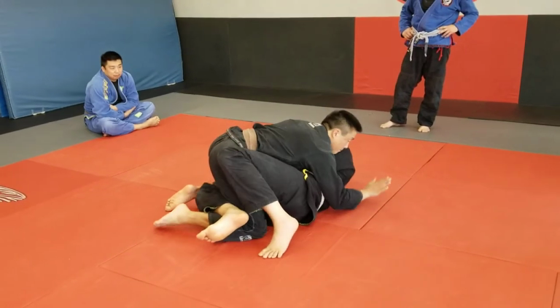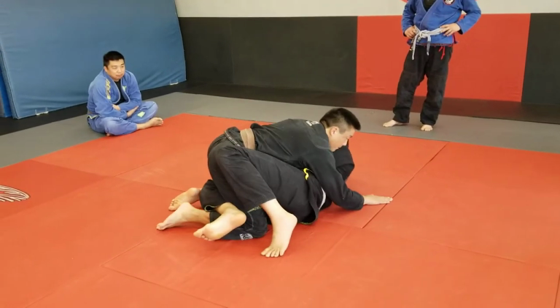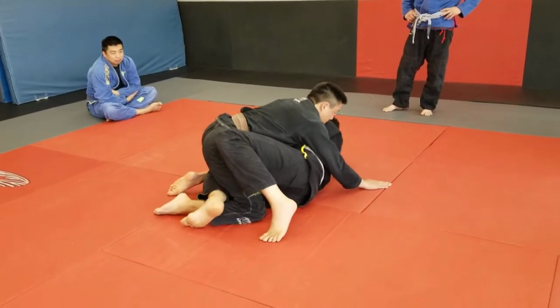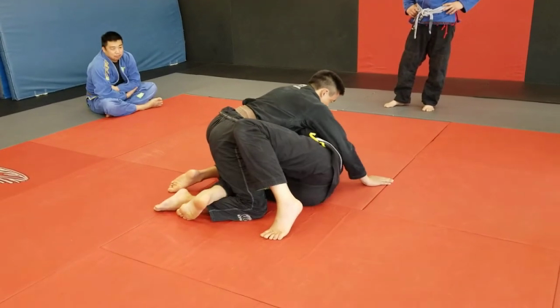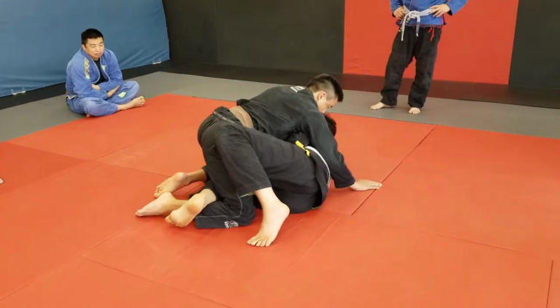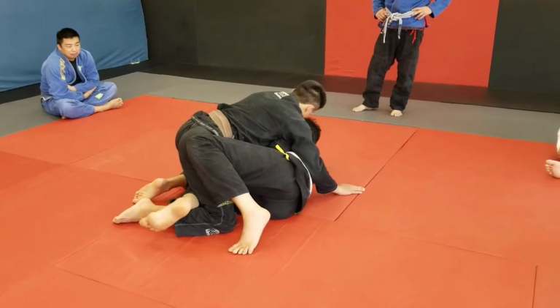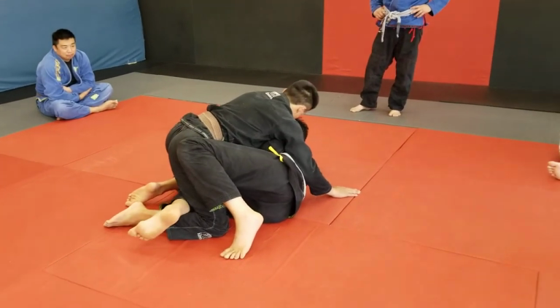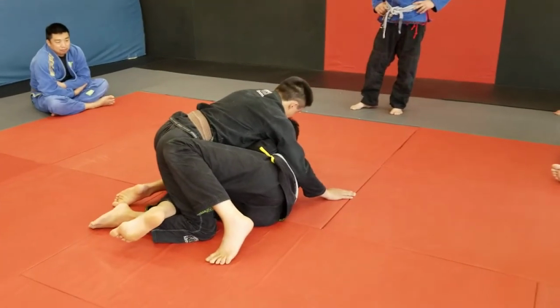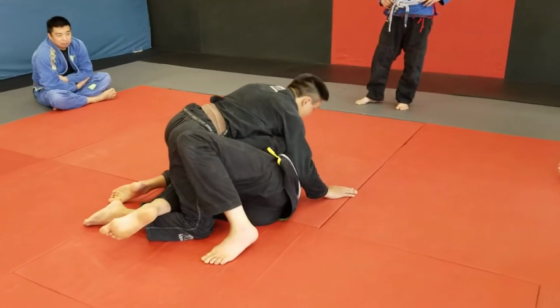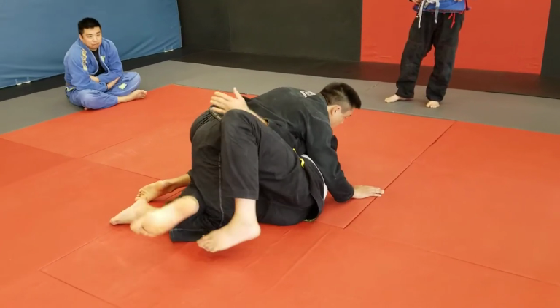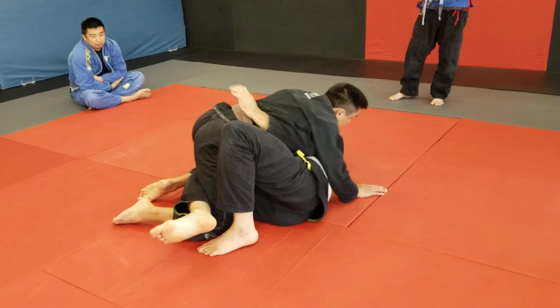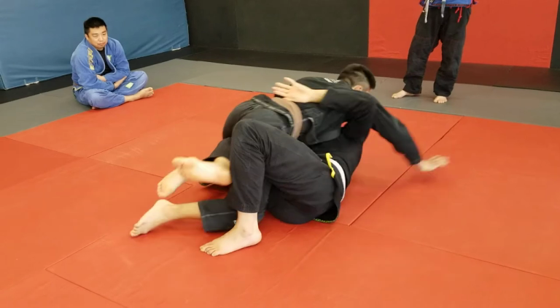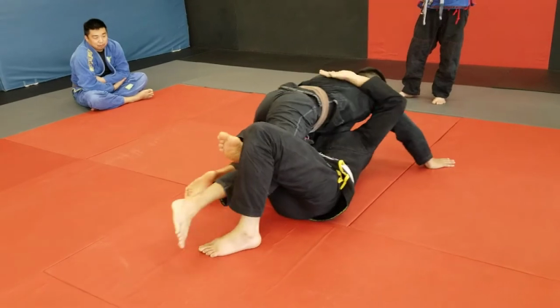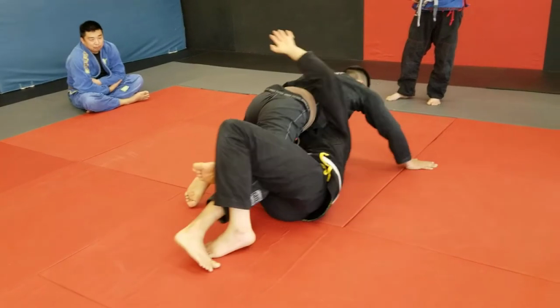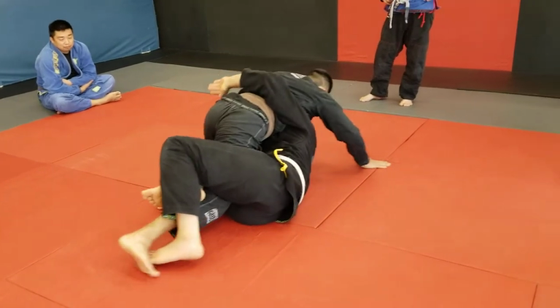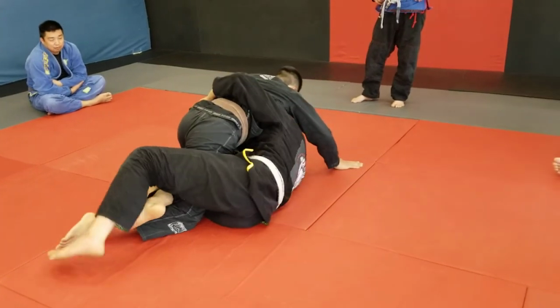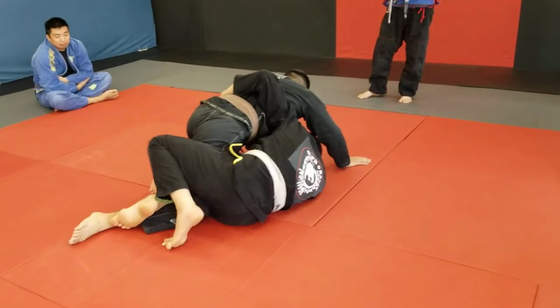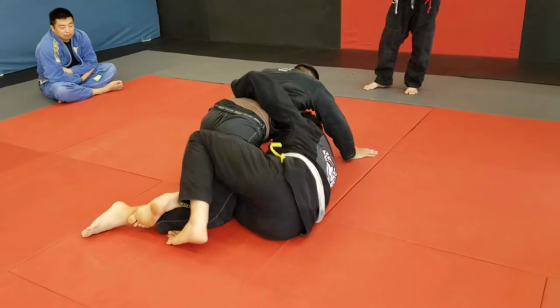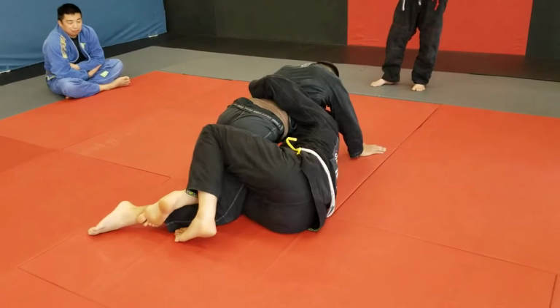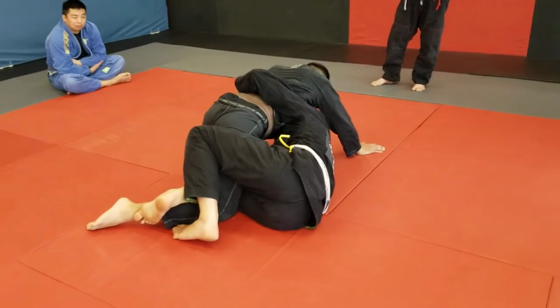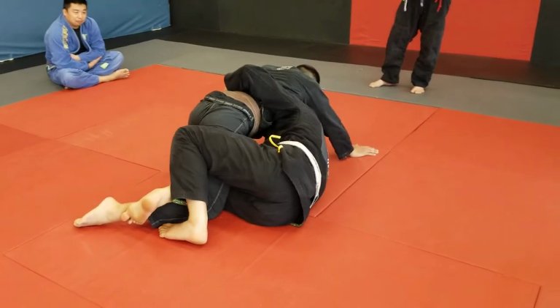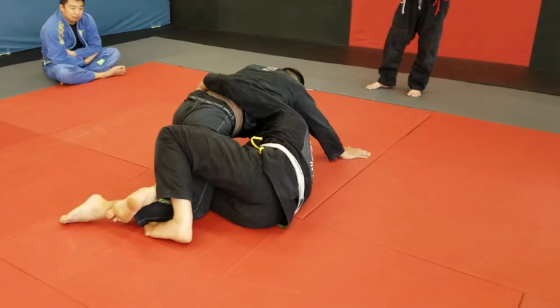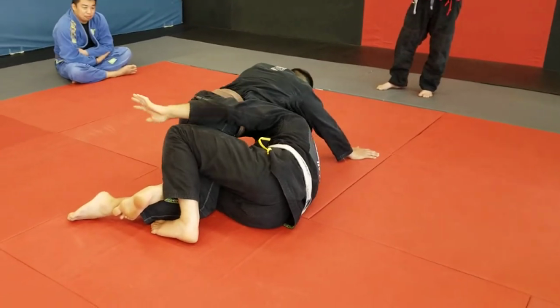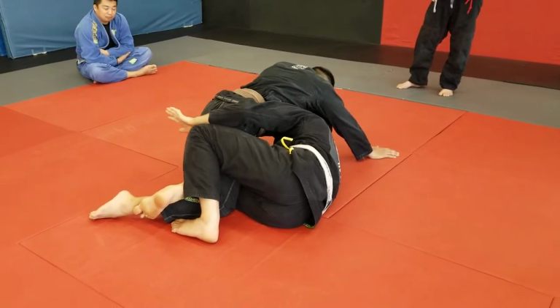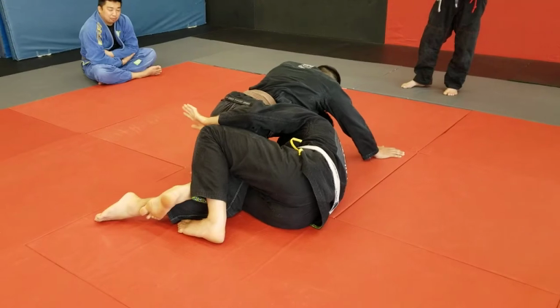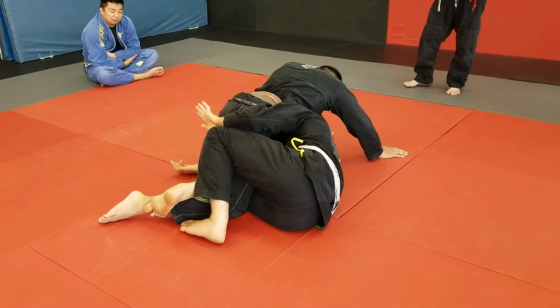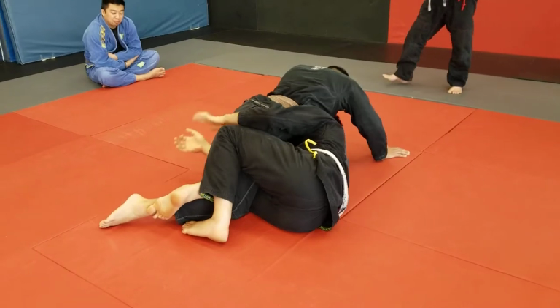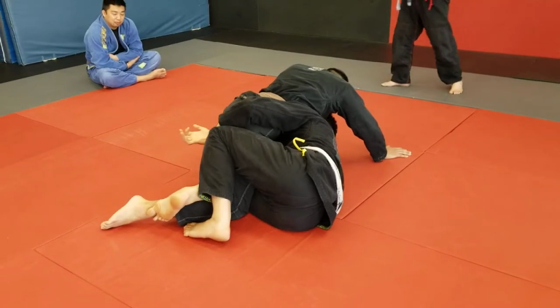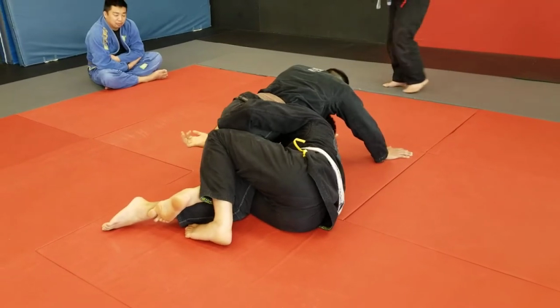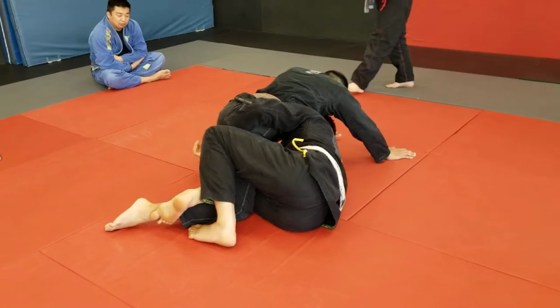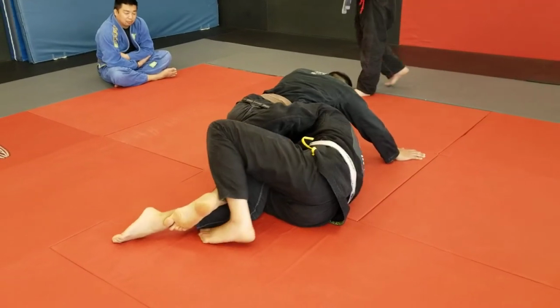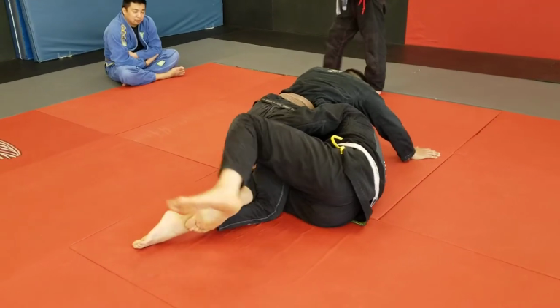Here, control the inside space. He's putting his weight on me, so I get under him. Here, his foot is right there, so I'm going to do my knee pick. This is my primary attack.